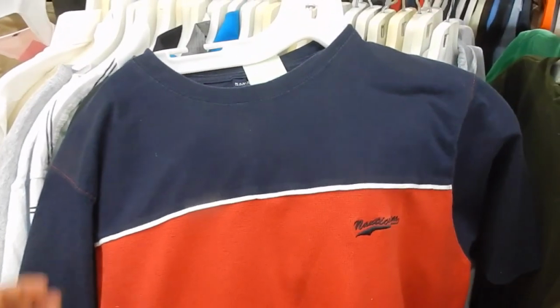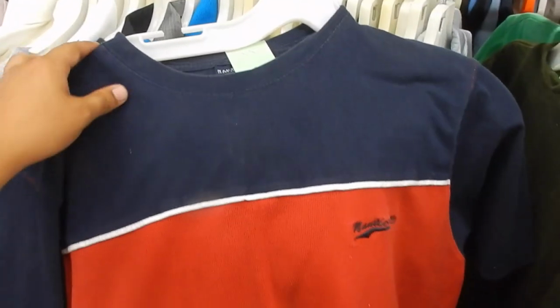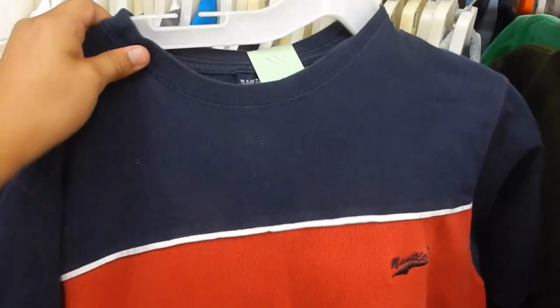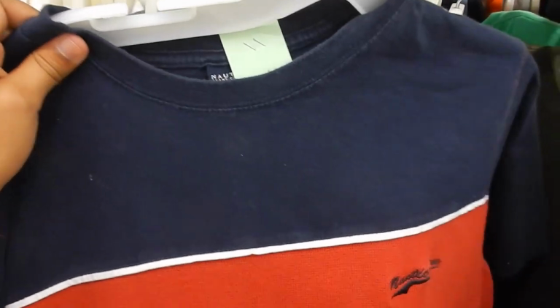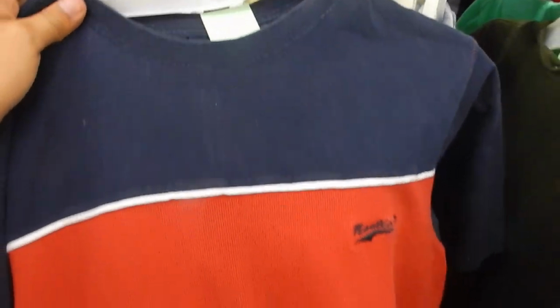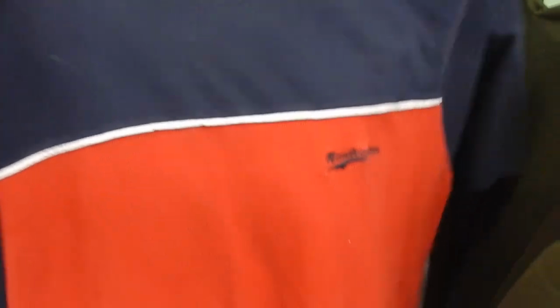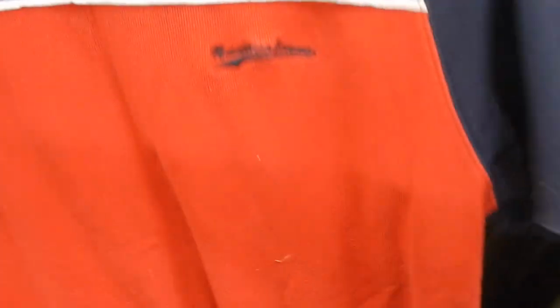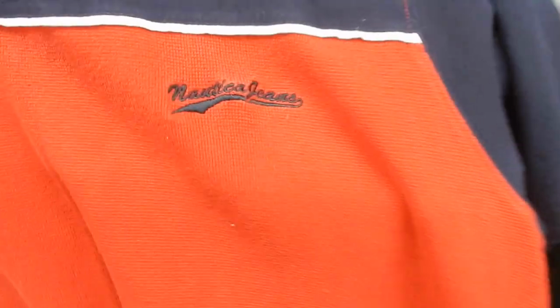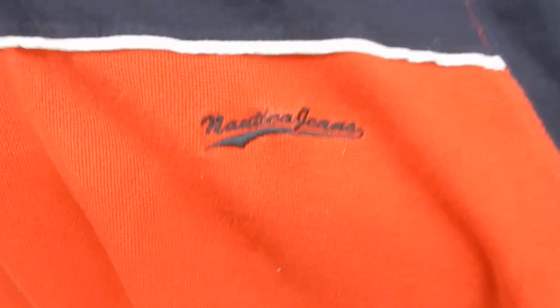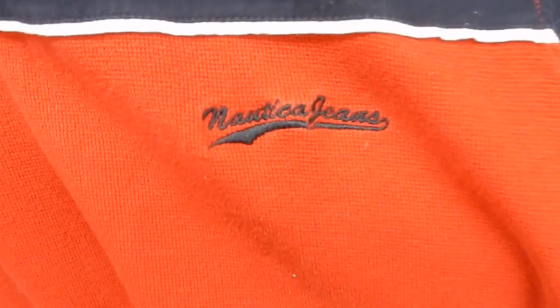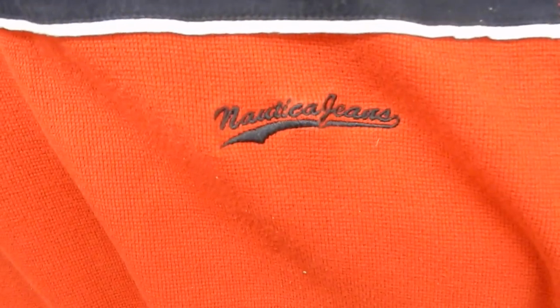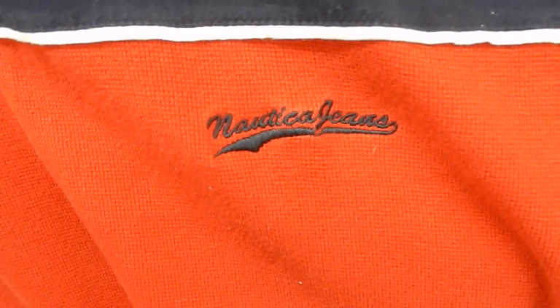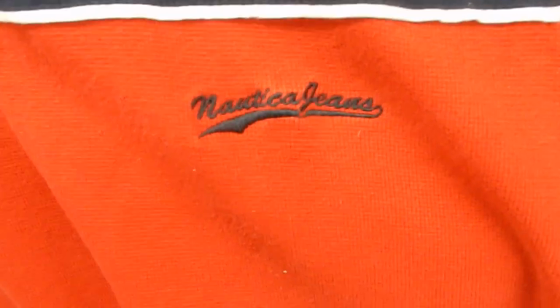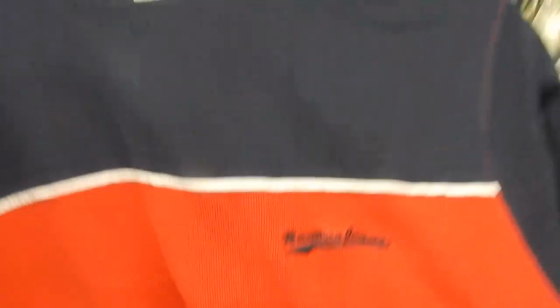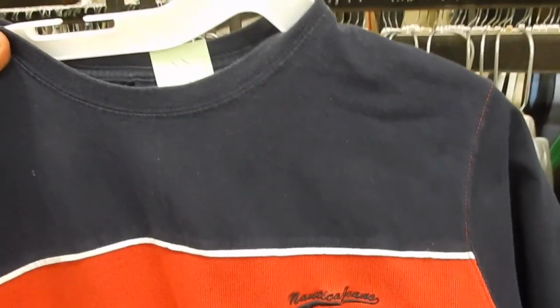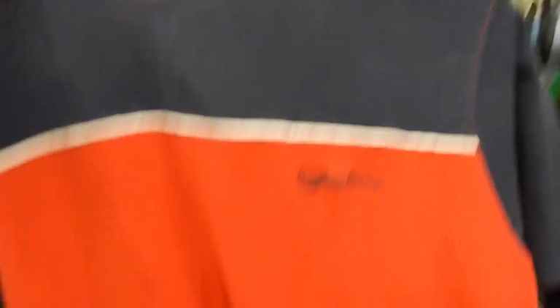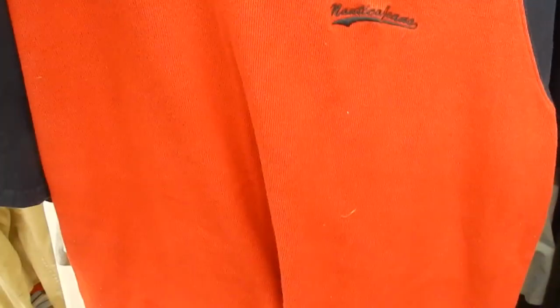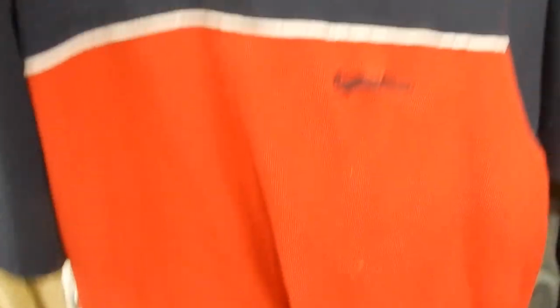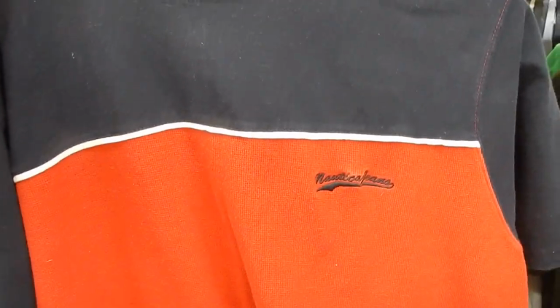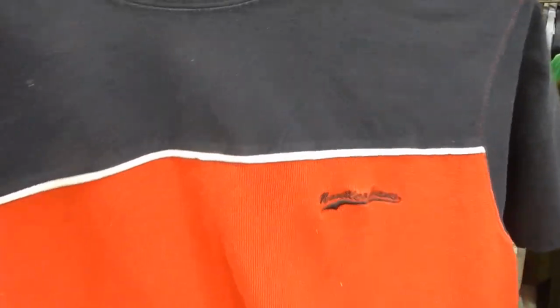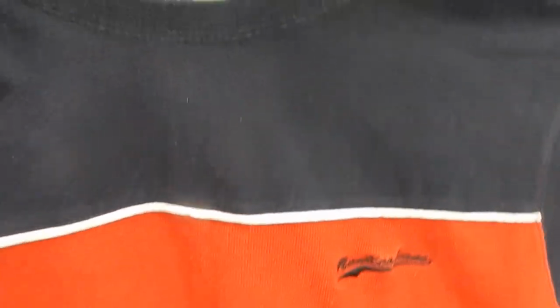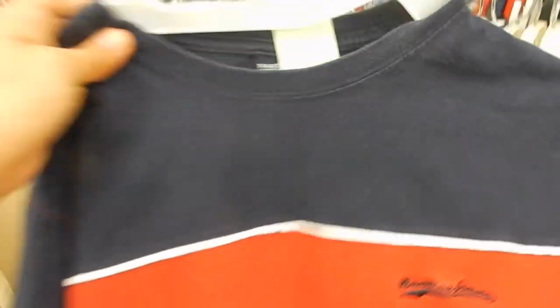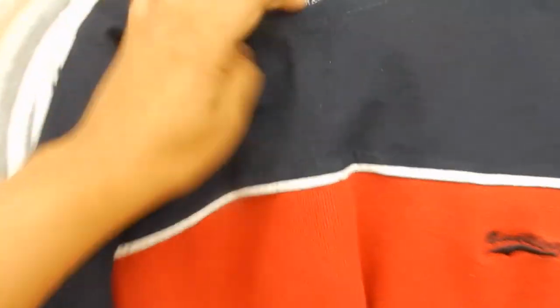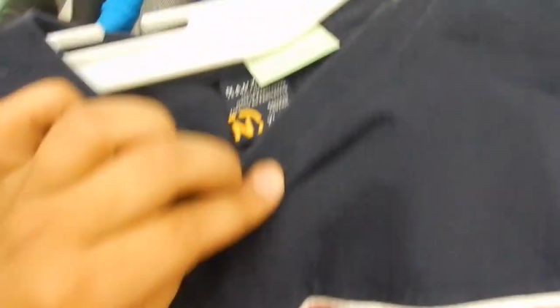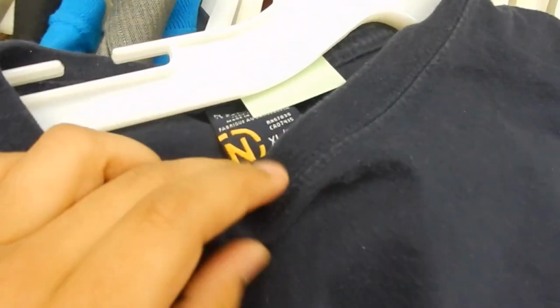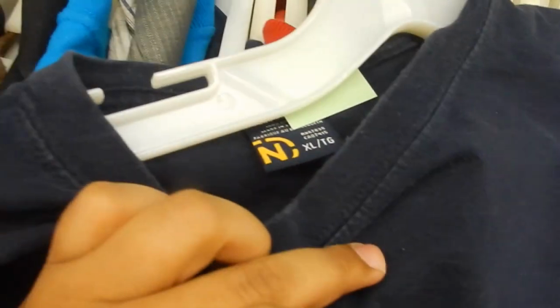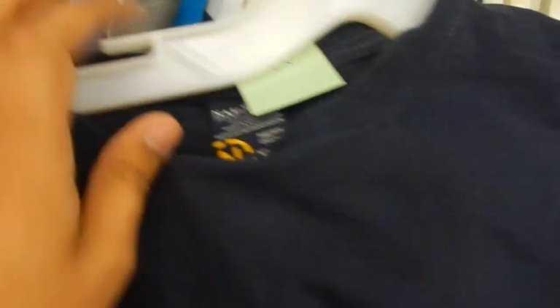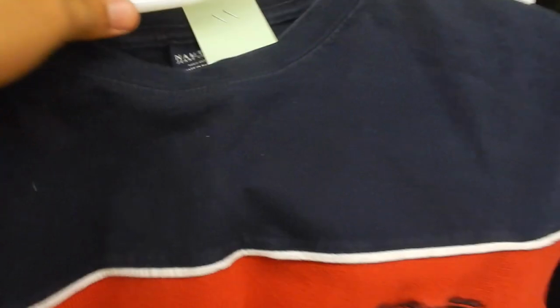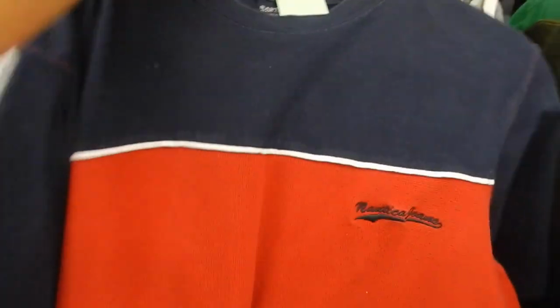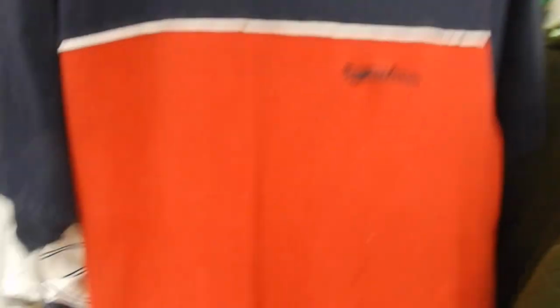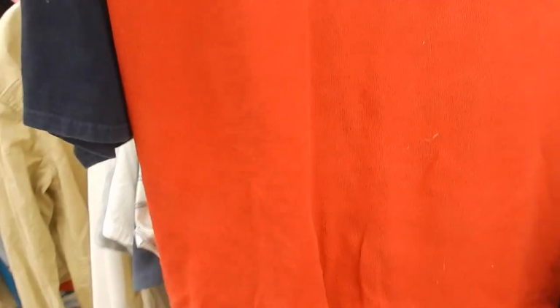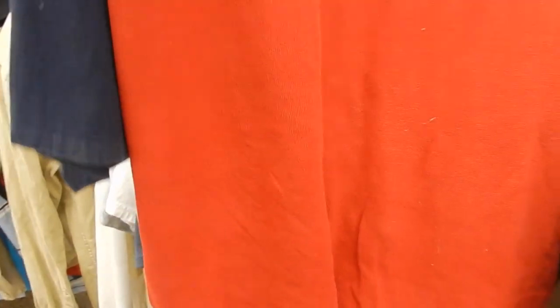So in the mix of all this, we found this Not a Good Jeans — Not a Good Jeans — embroidered right there. That two-tone blue-red with the white stripes in the middle. Not a Good Jeans tag right here. It's a size XL for two bucks, gonna go ahead and grab that.